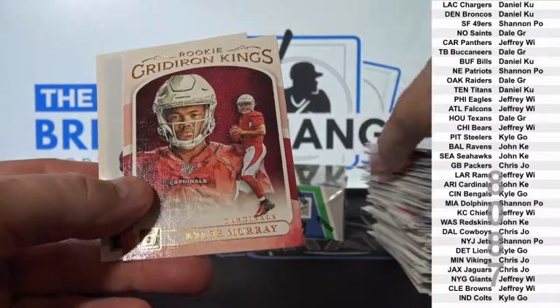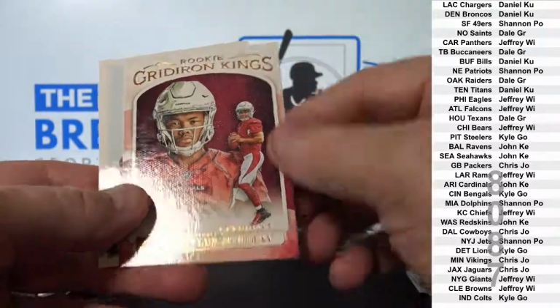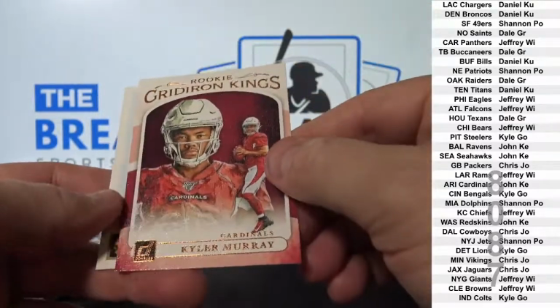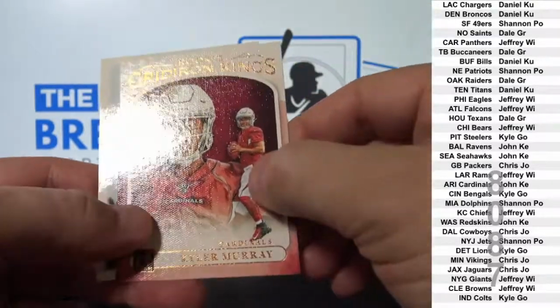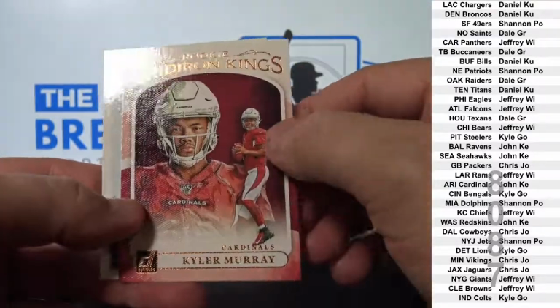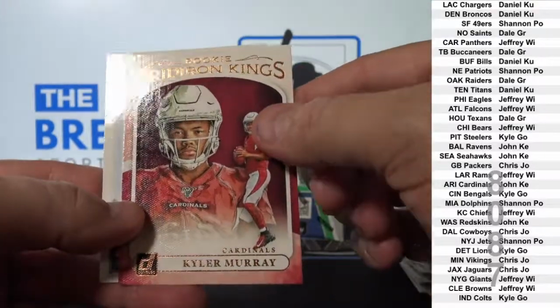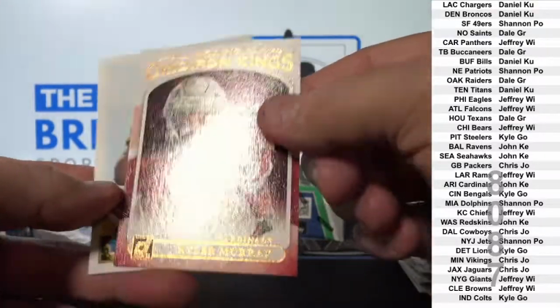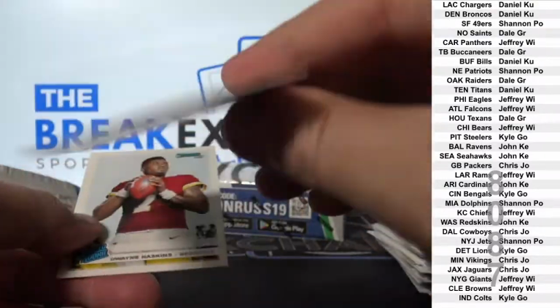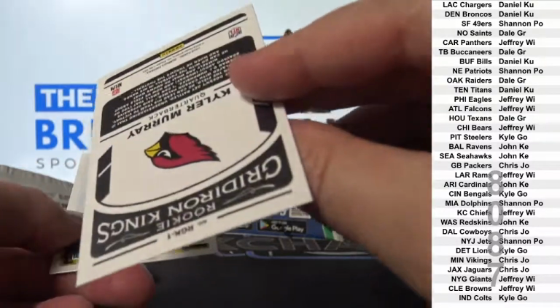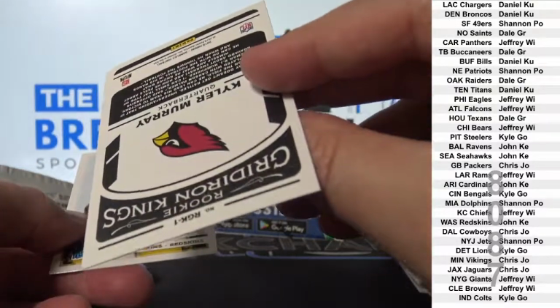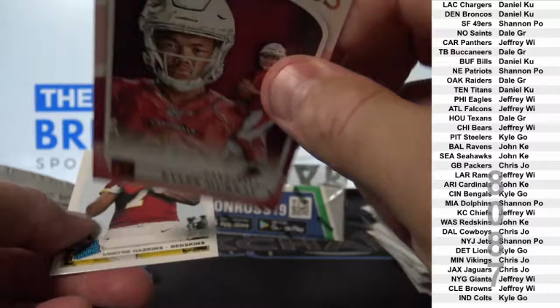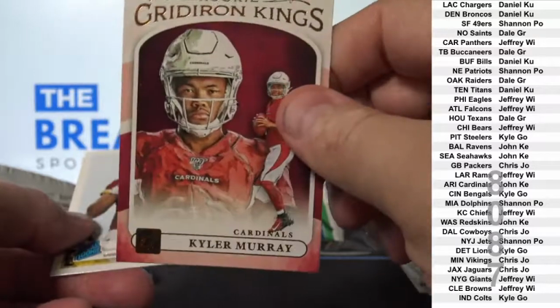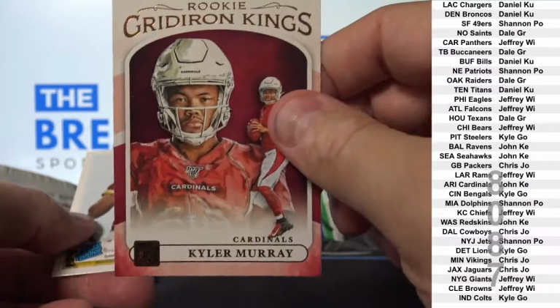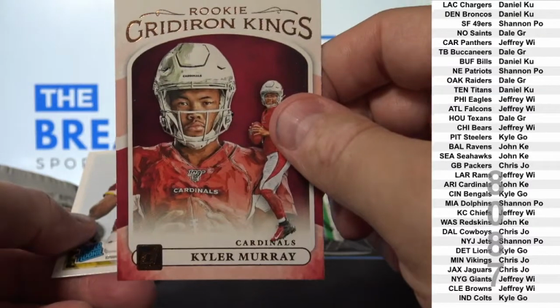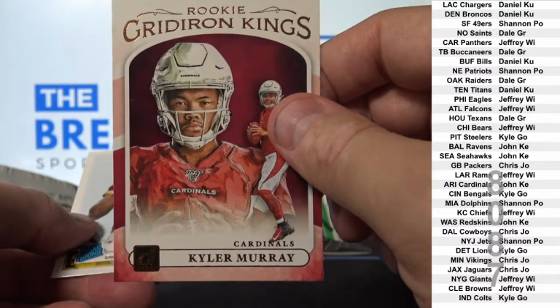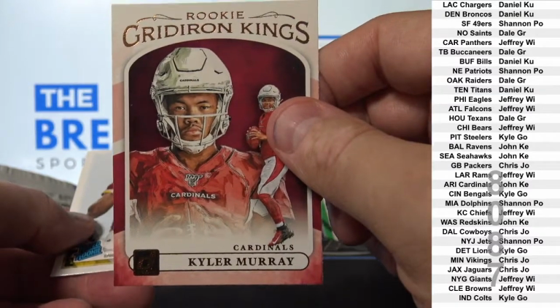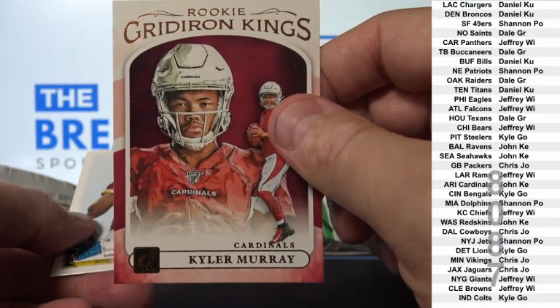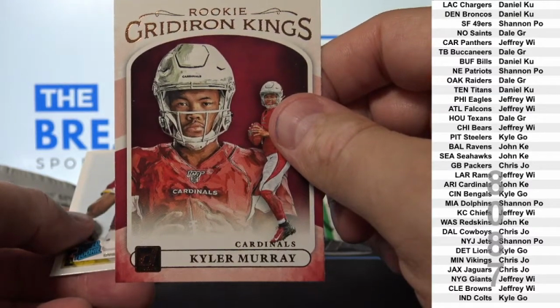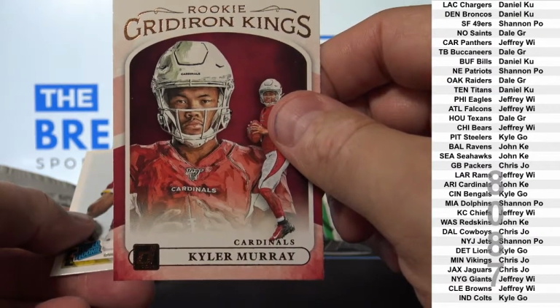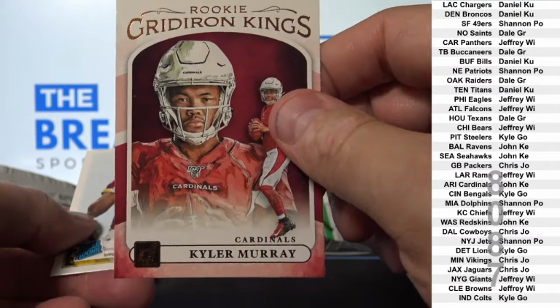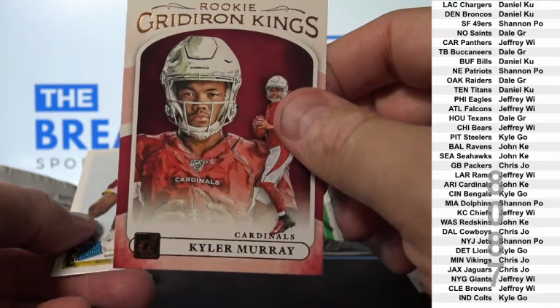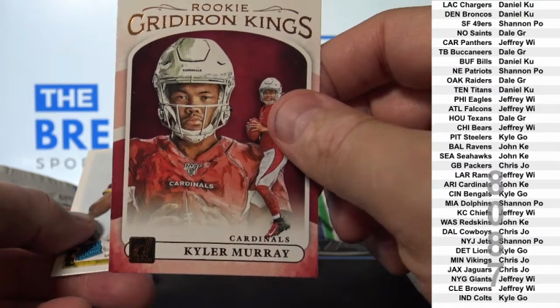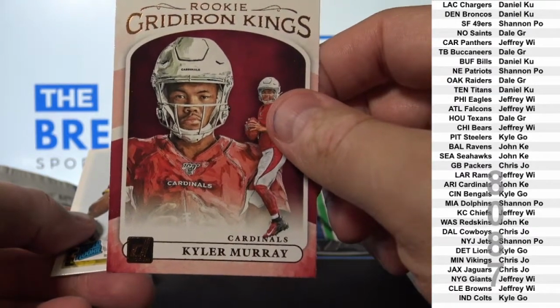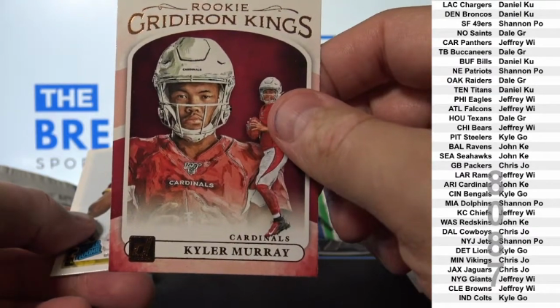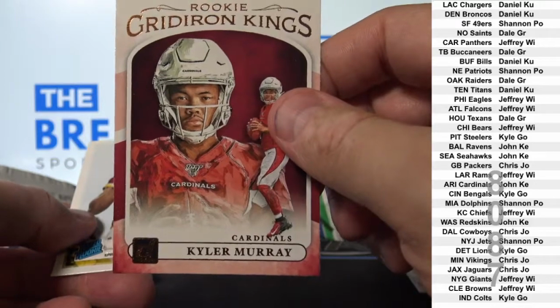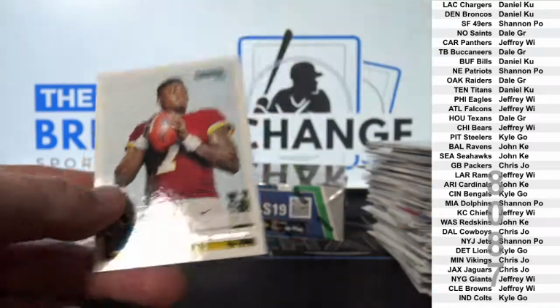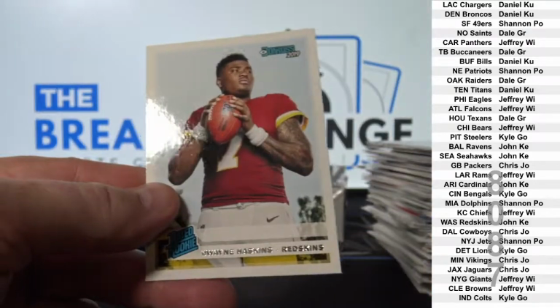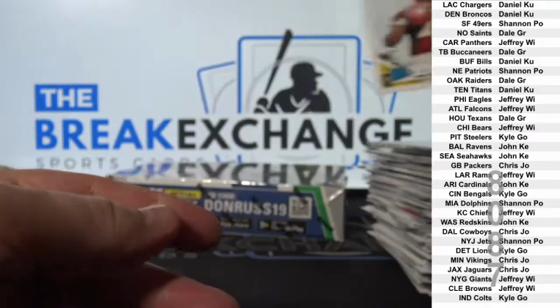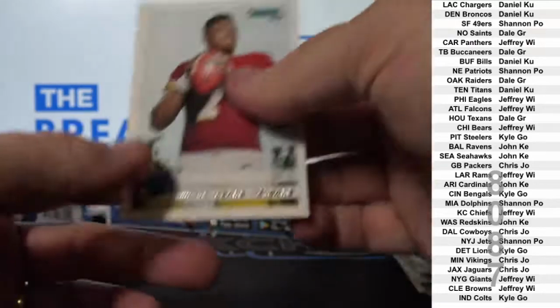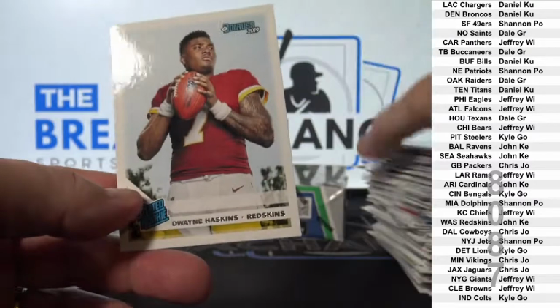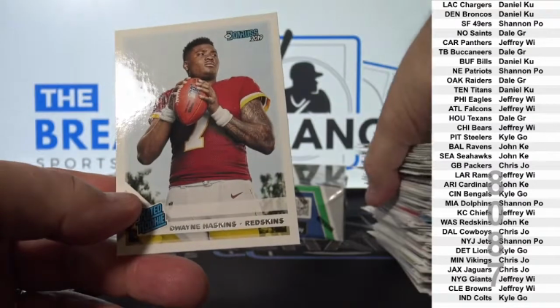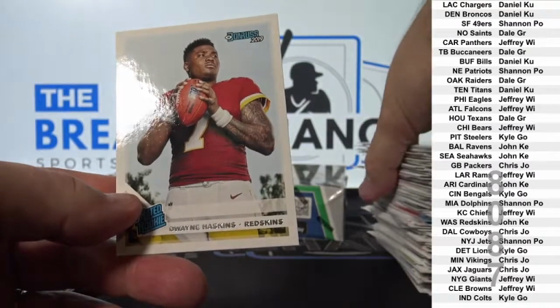Kyler Murray canvas insert. Not bad. Dwayne Haskins rookie.